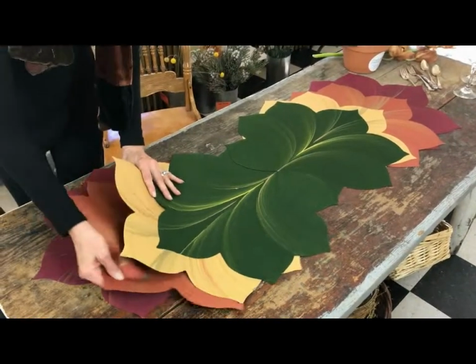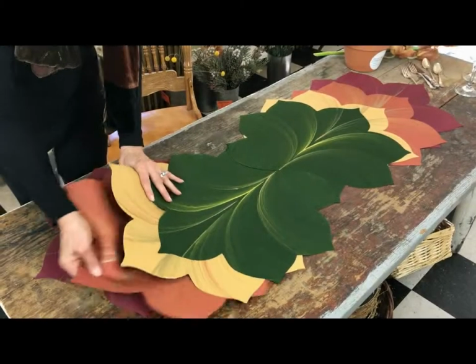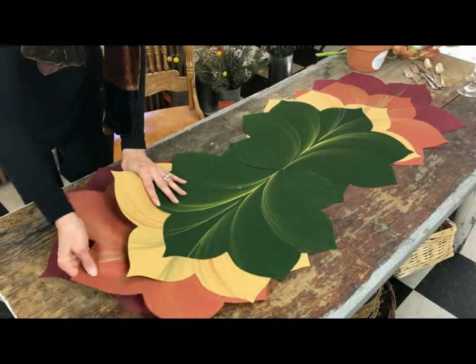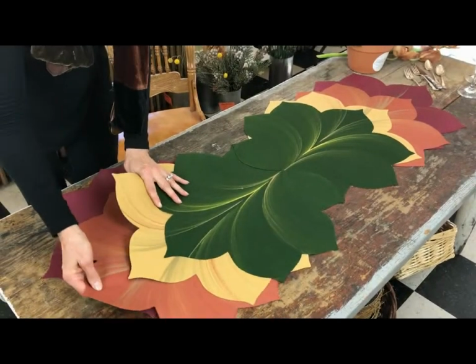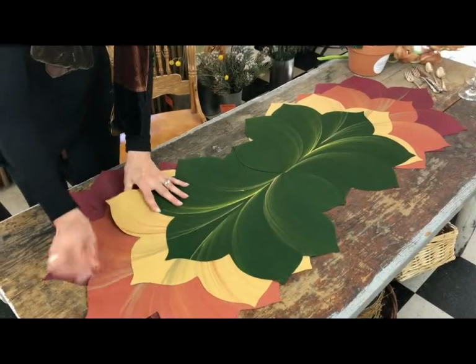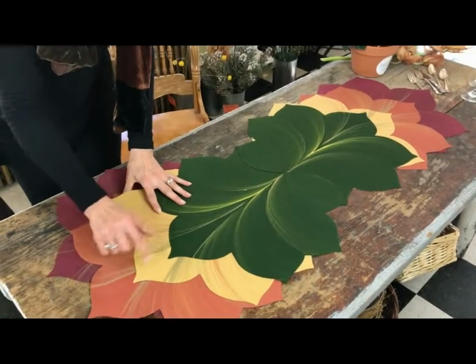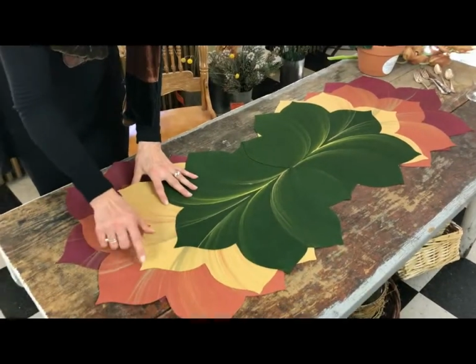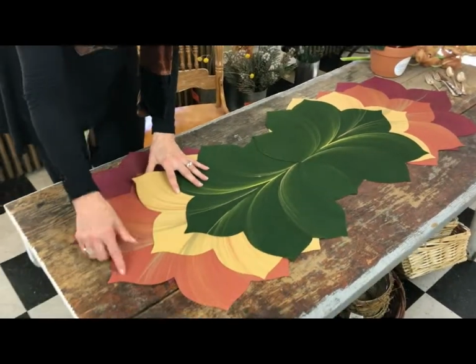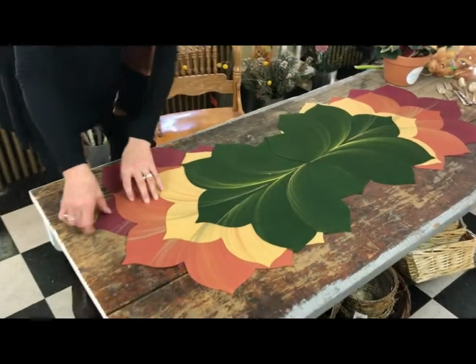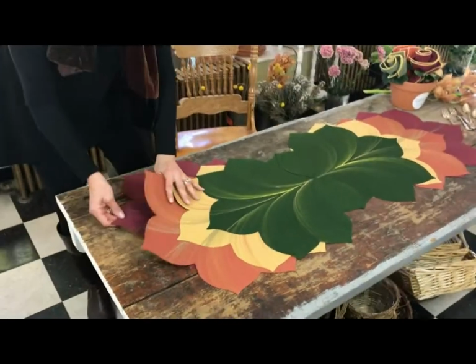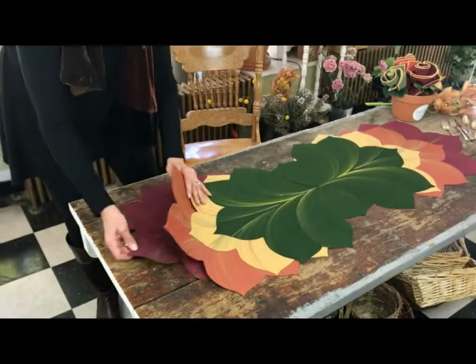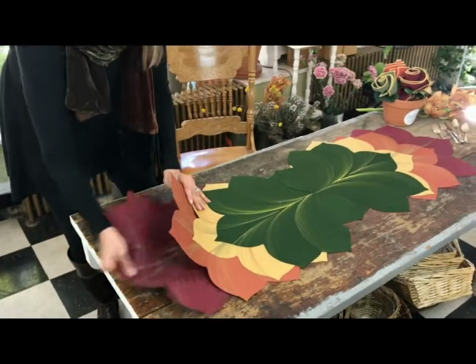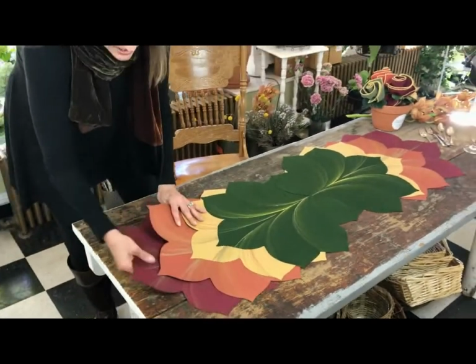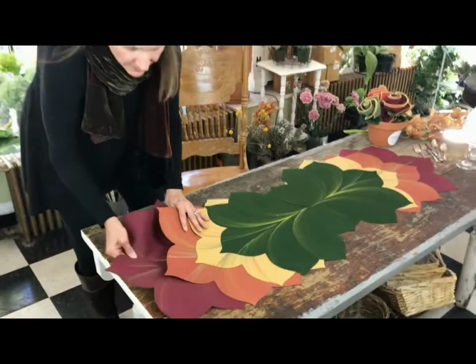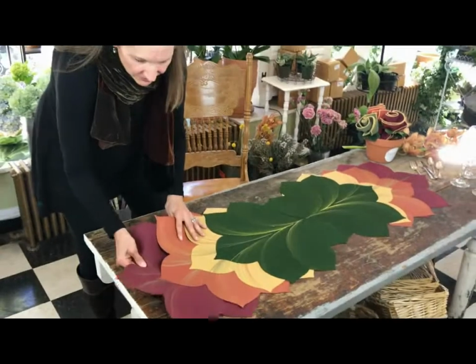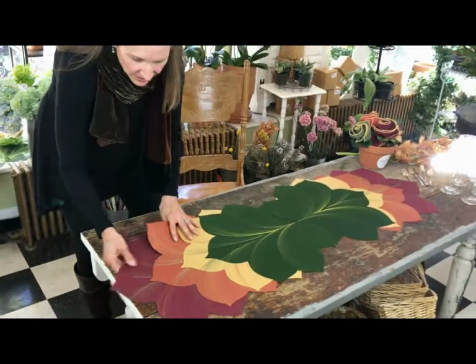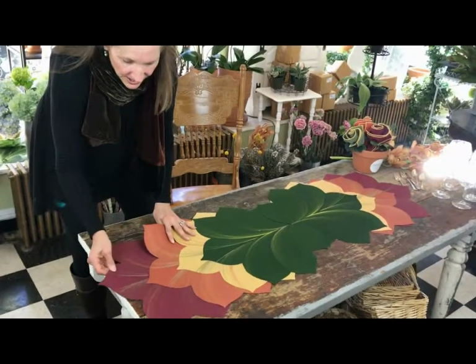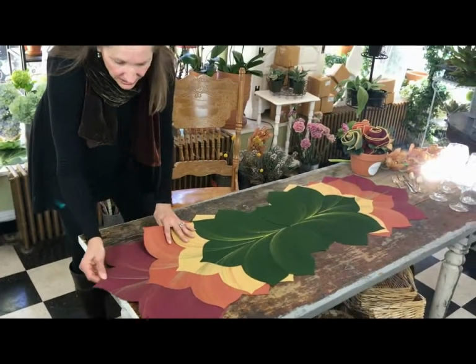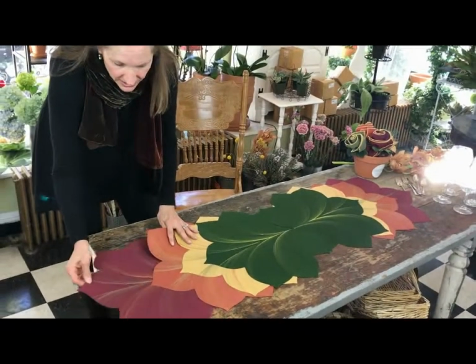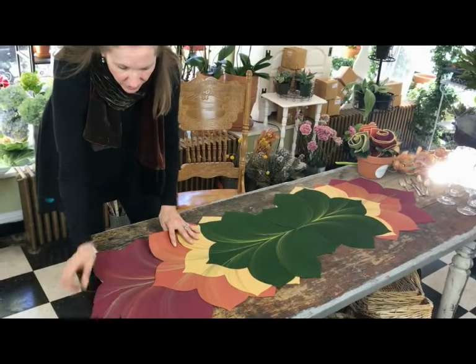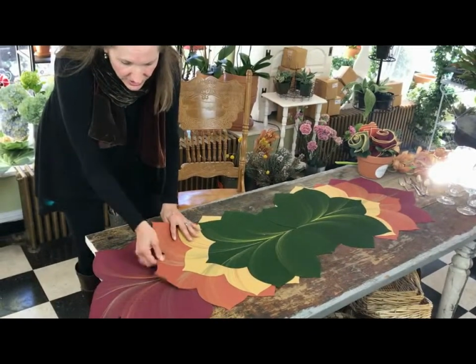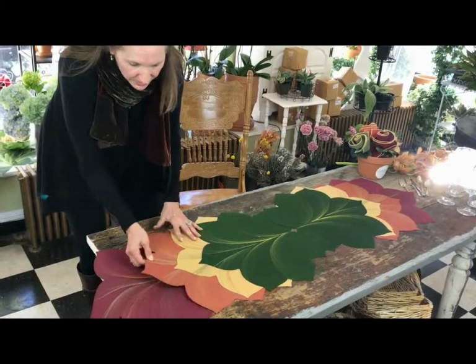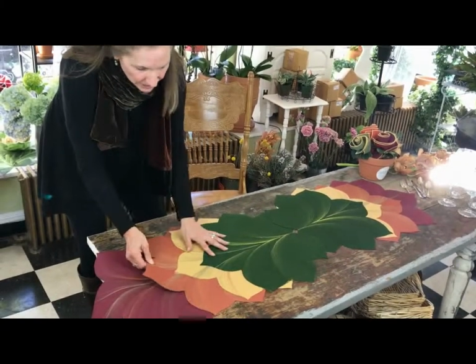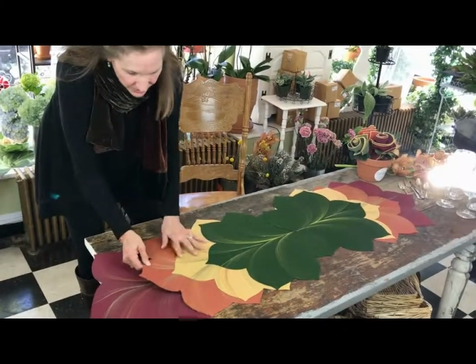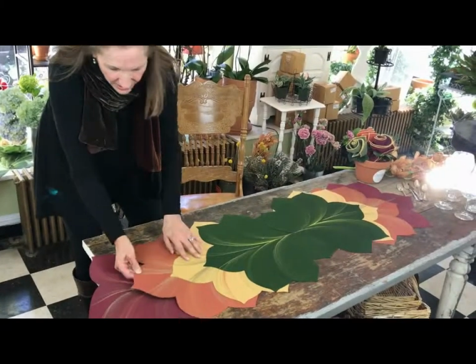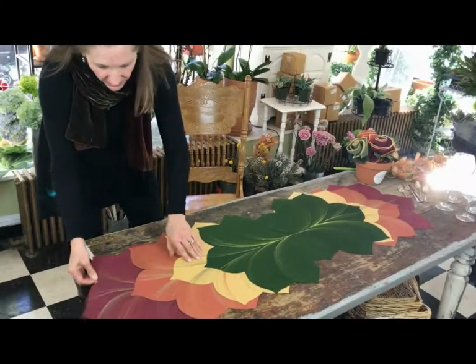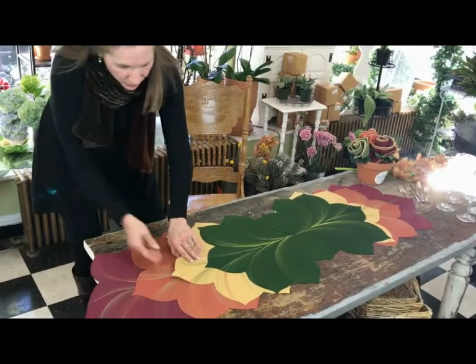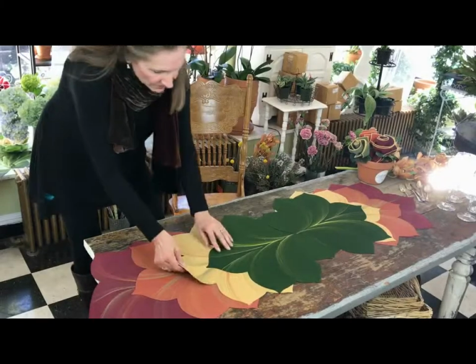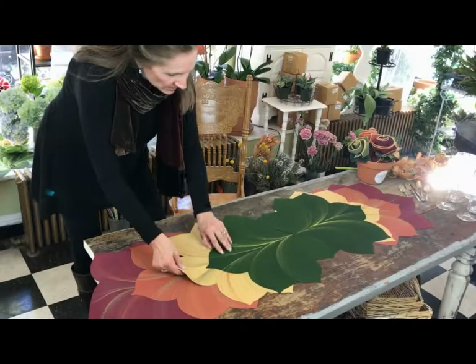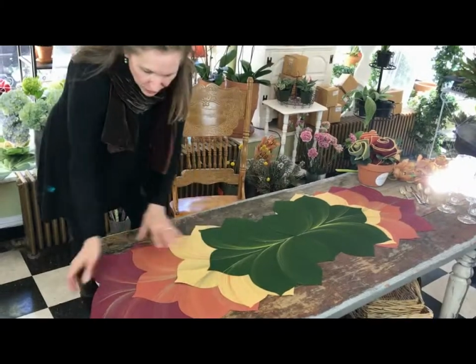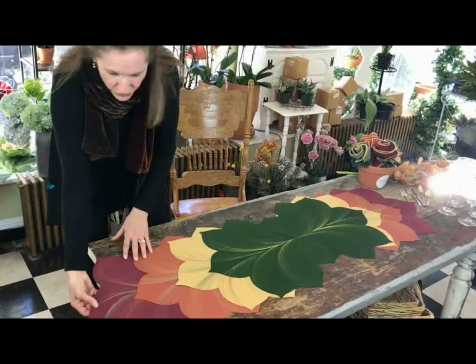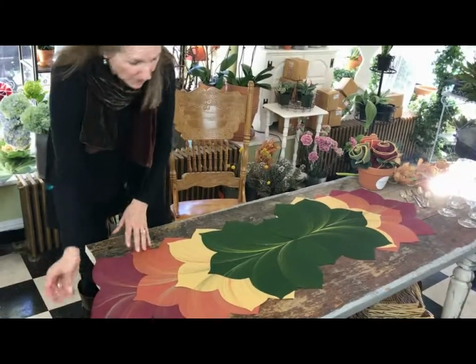Layer the copper beneath — point, point, point — and the burgundy. You can actually lay this a little over your table if you like, to give a little more foliage drama.